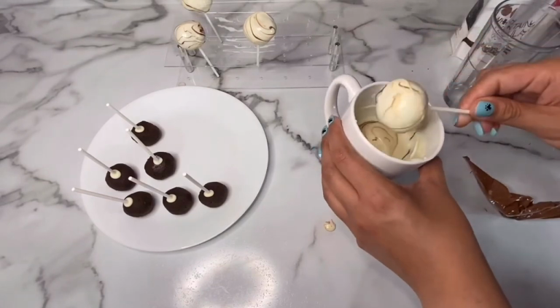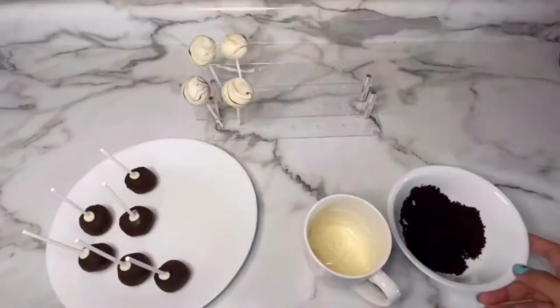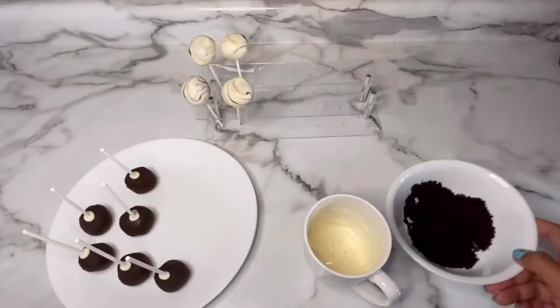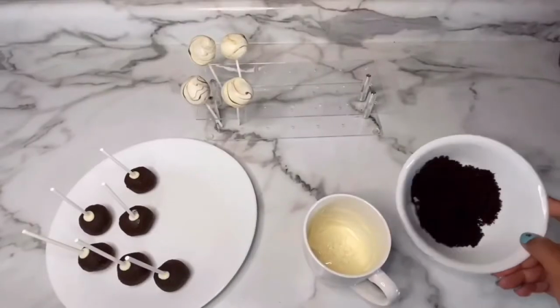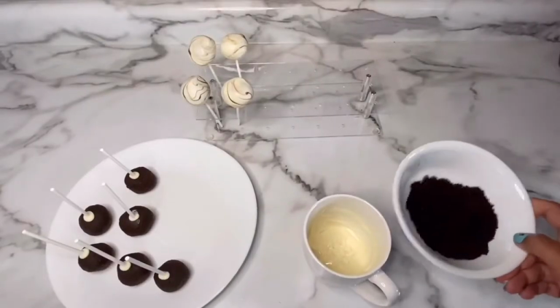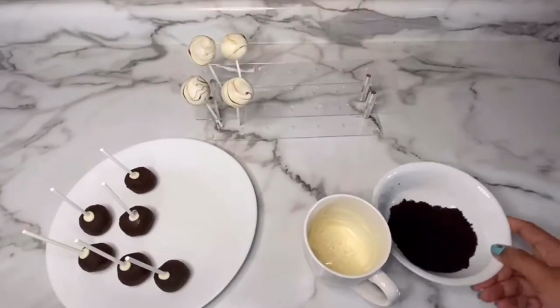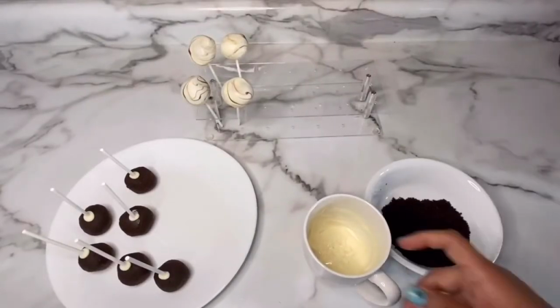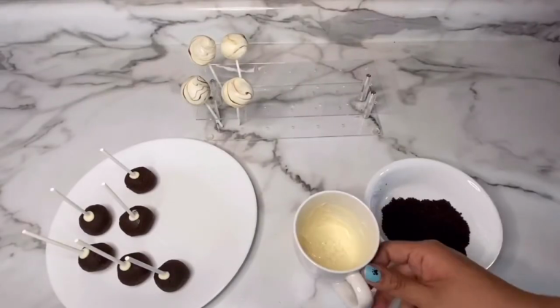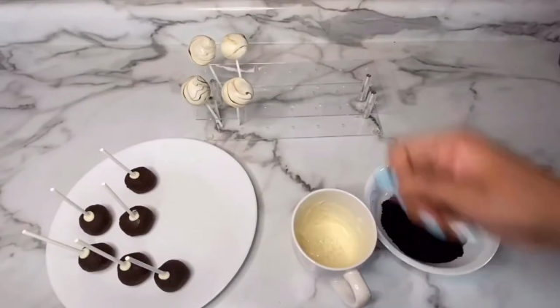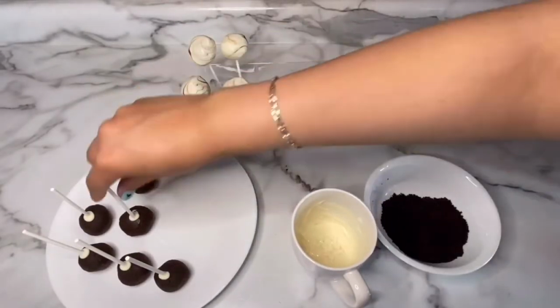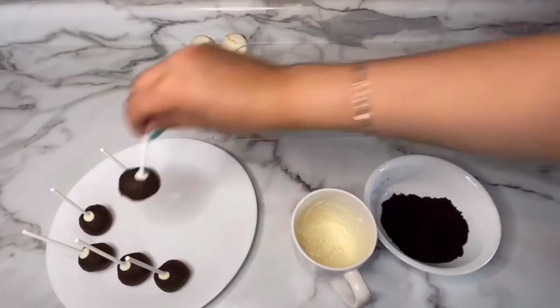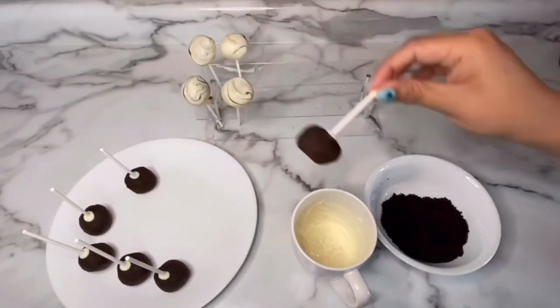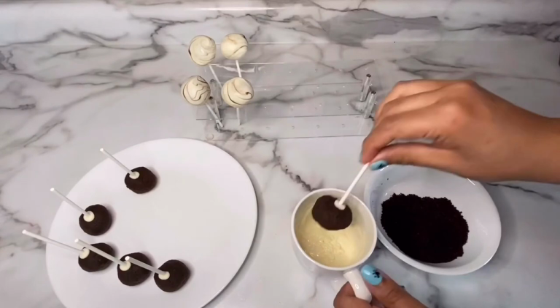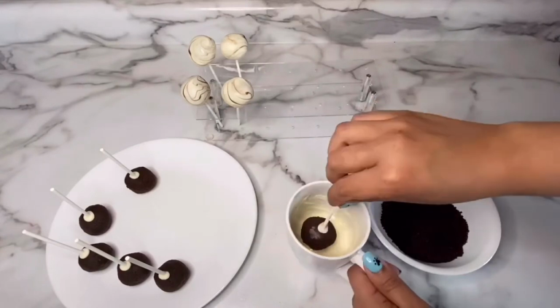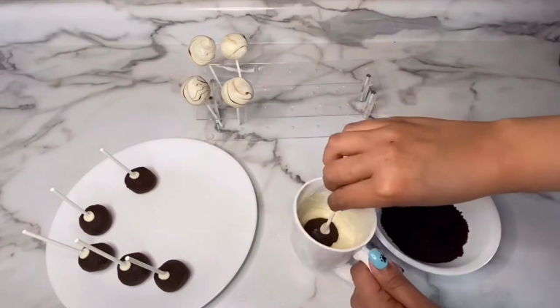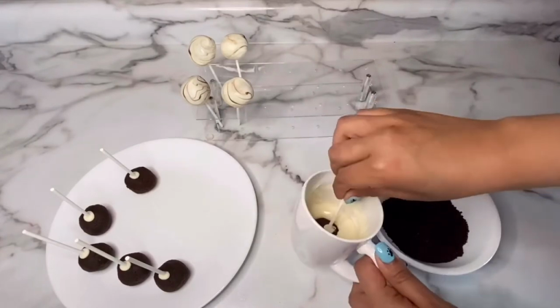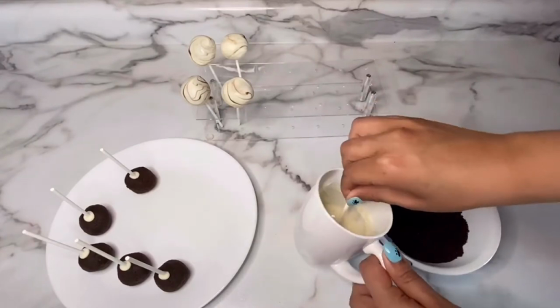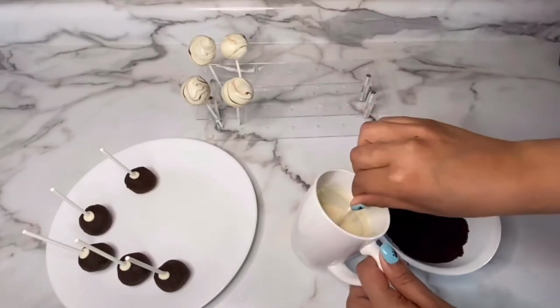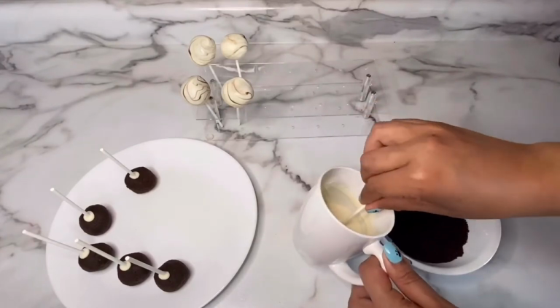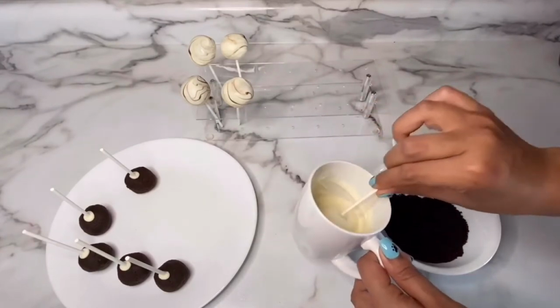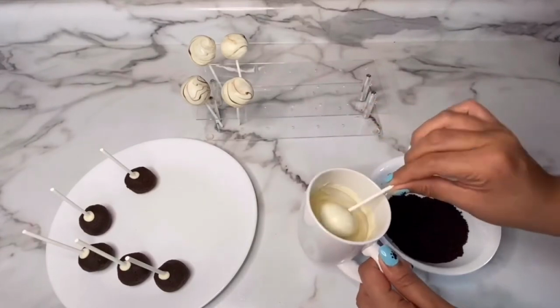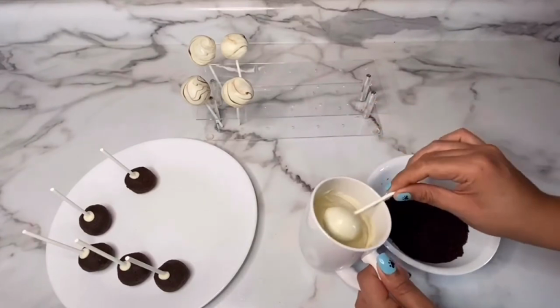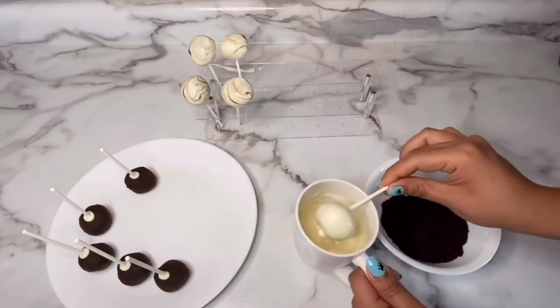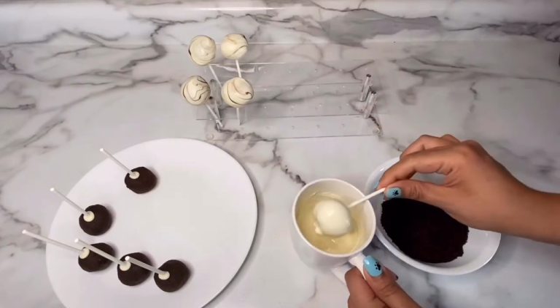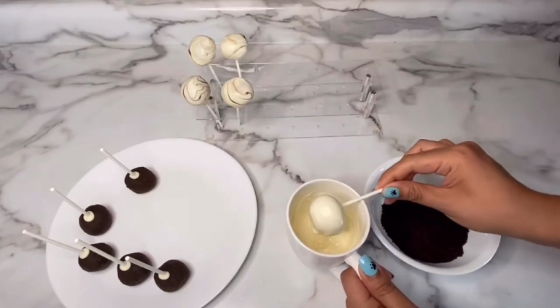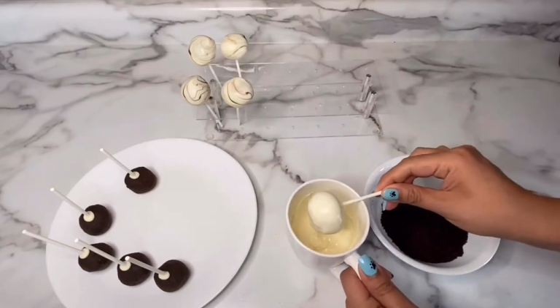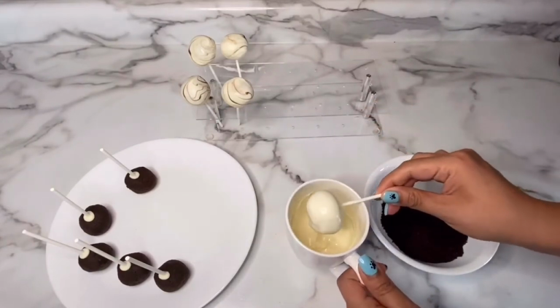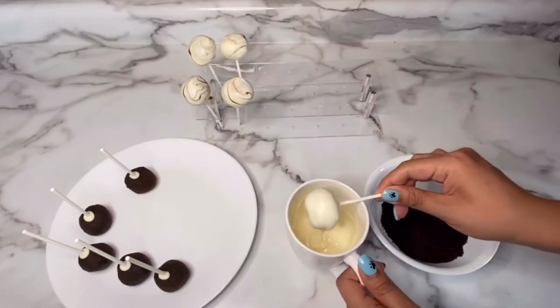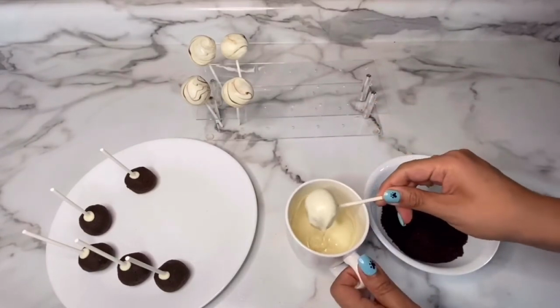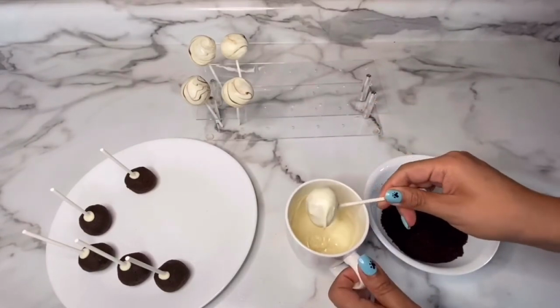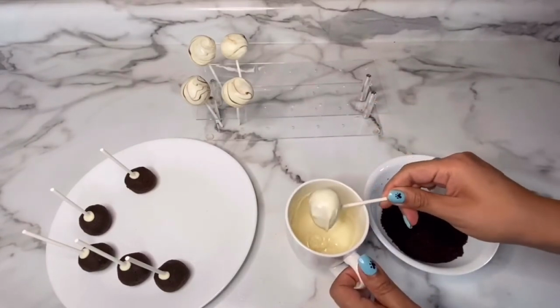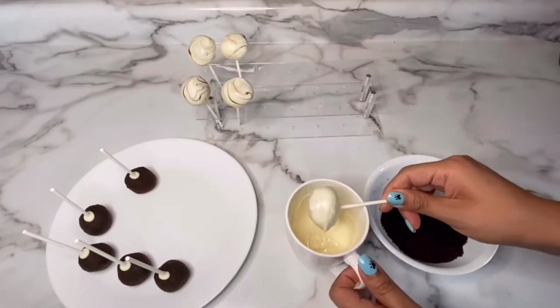For my next design, all I'm going to do is dip my cake pops in some white chocolate, tap off the excess, and add some crumbled Oreos on top.